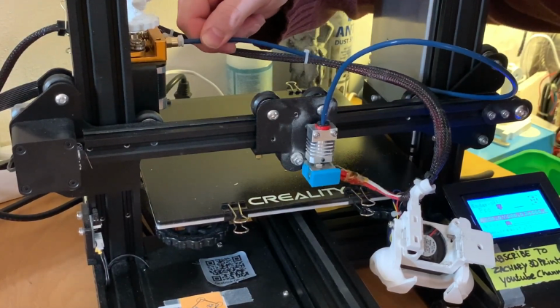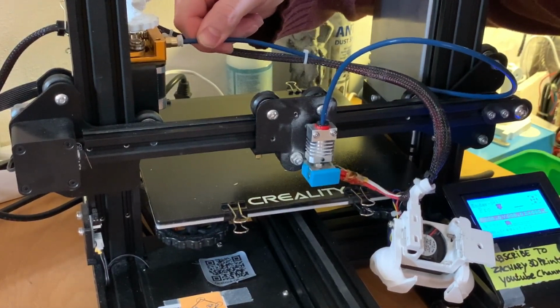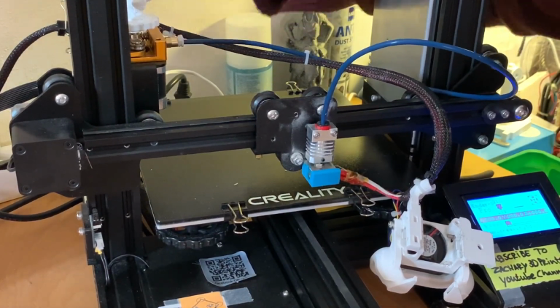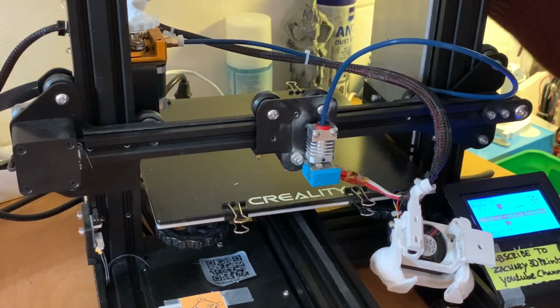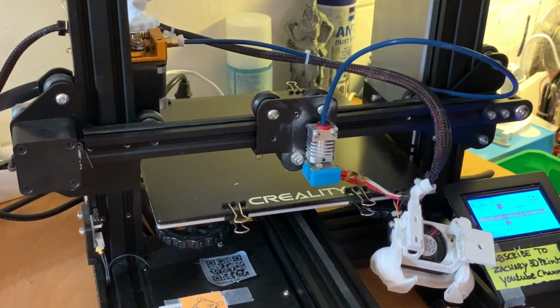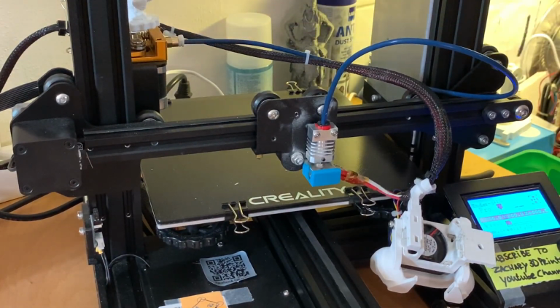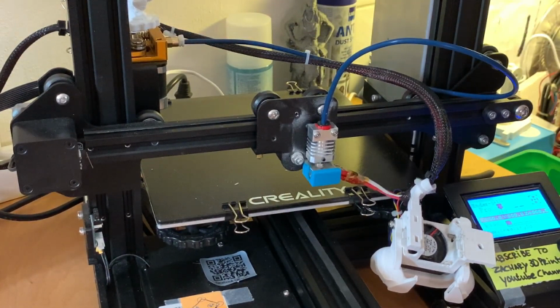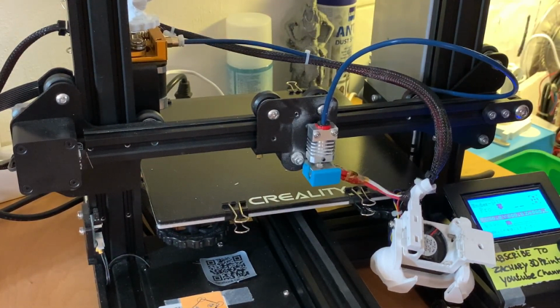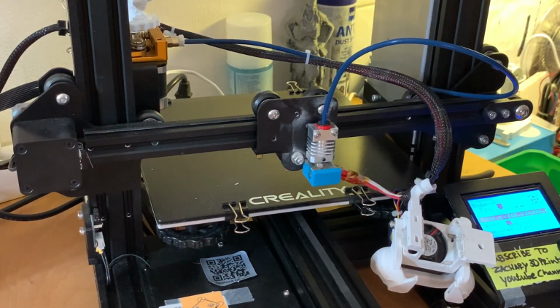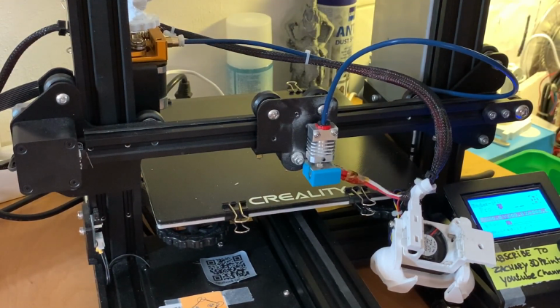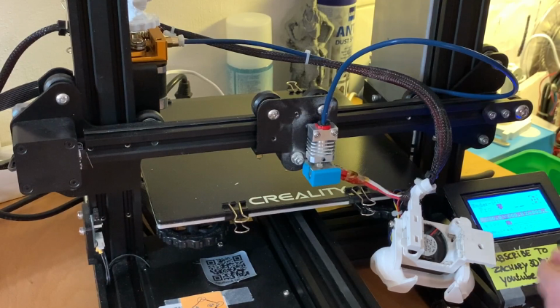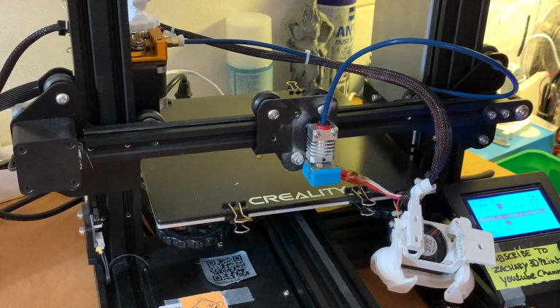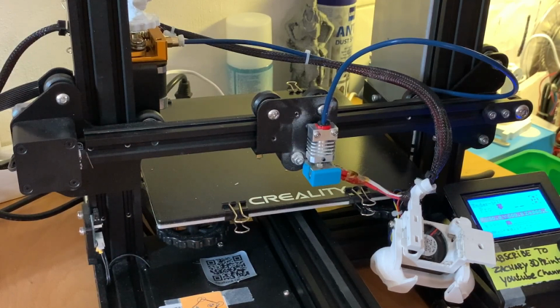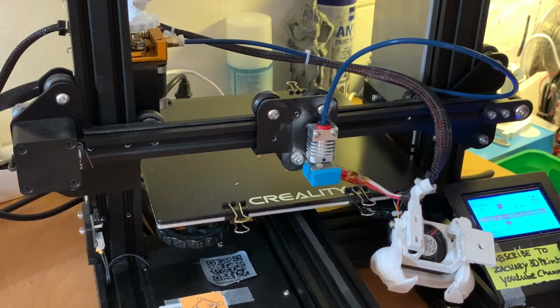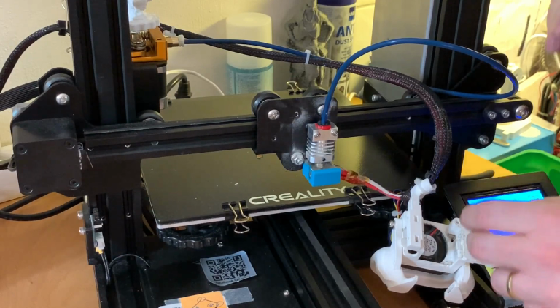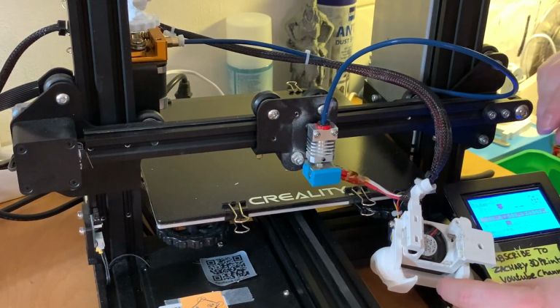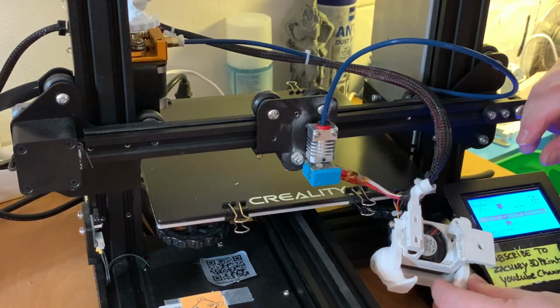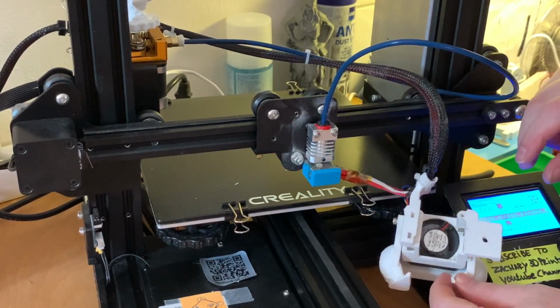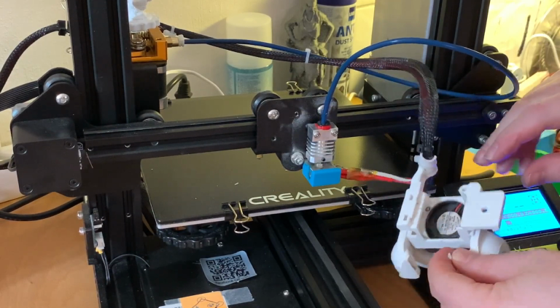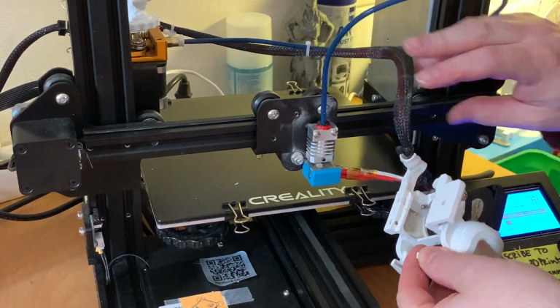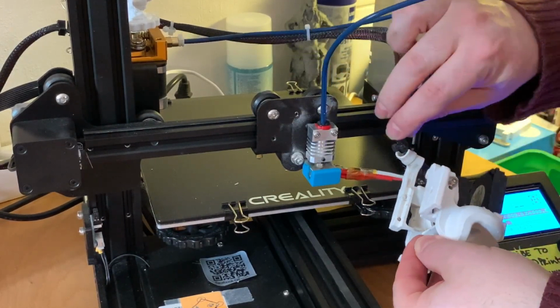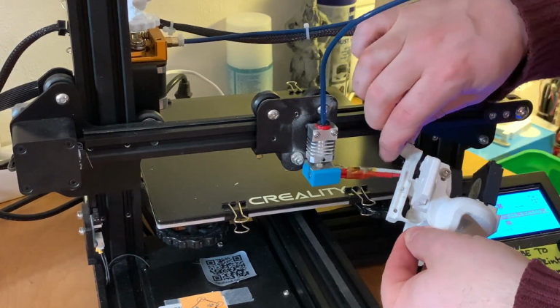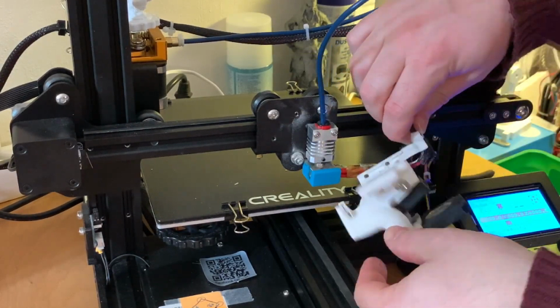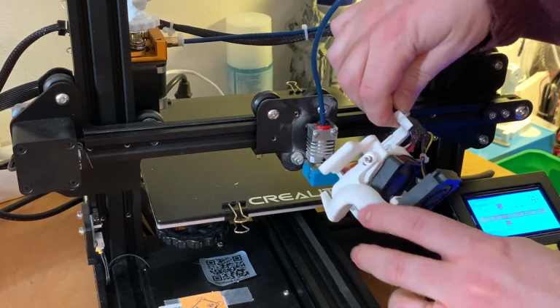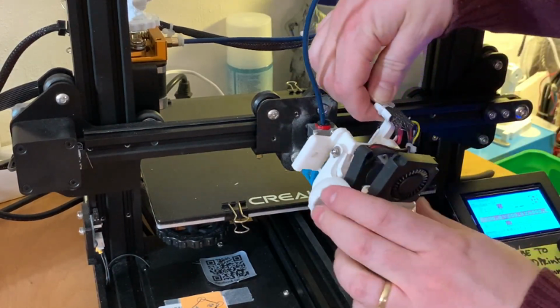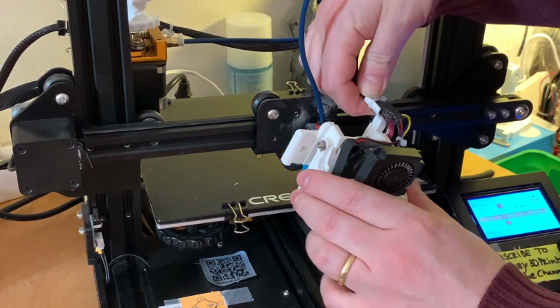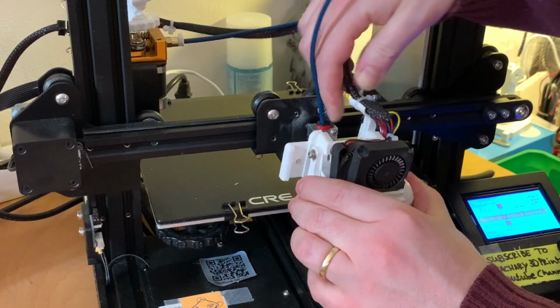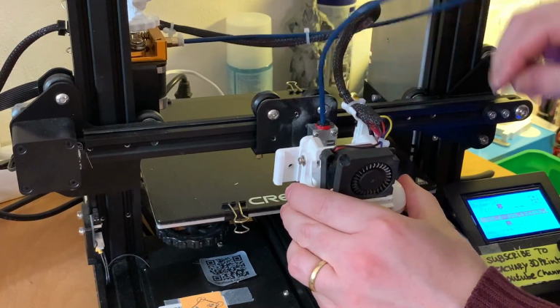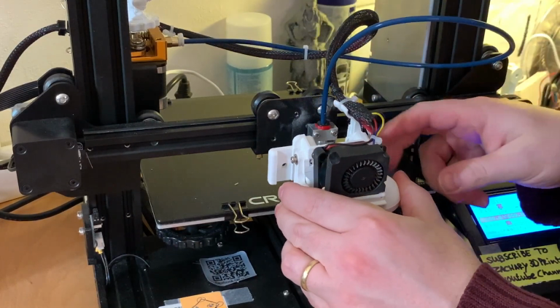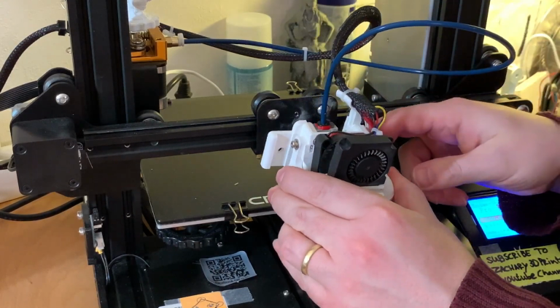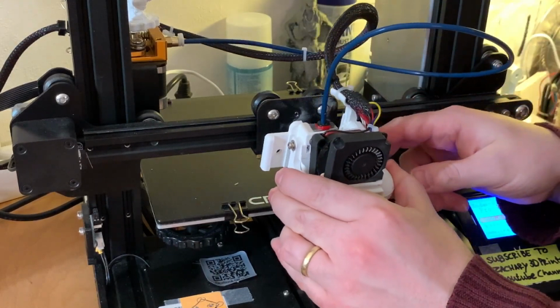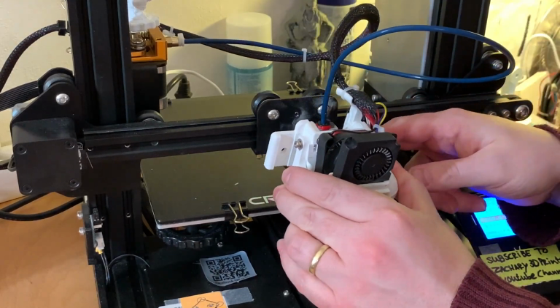Just a little tiny bit of movement, but that's okay. Now the part is going back on.